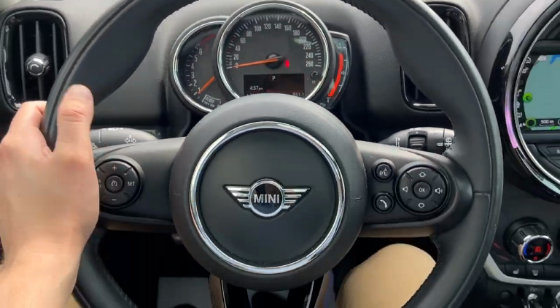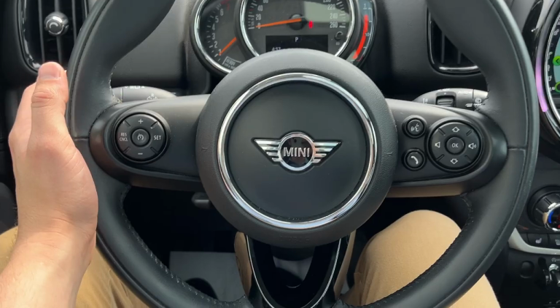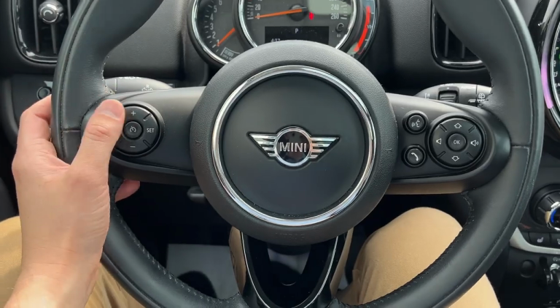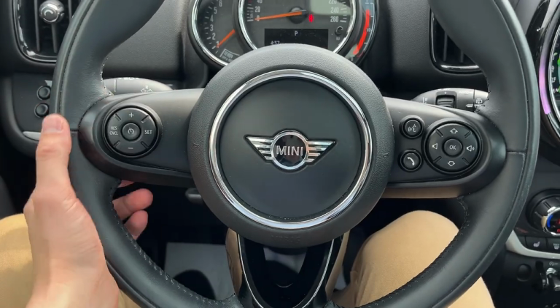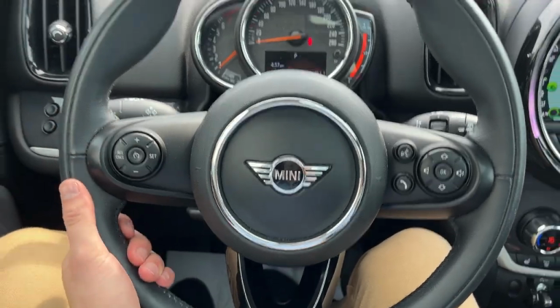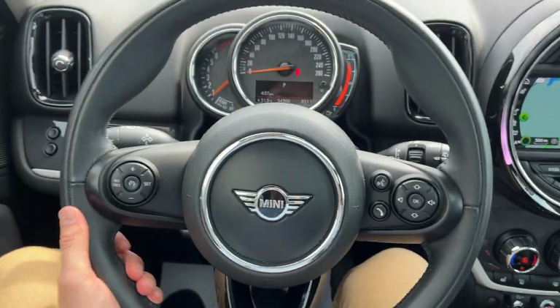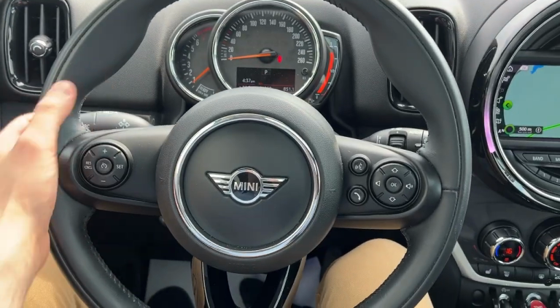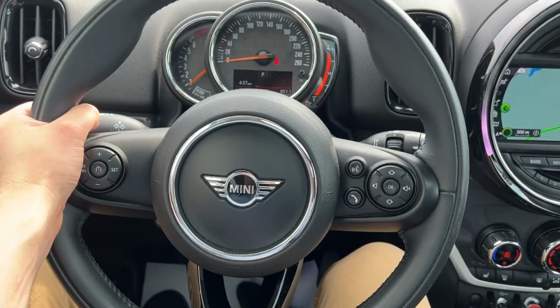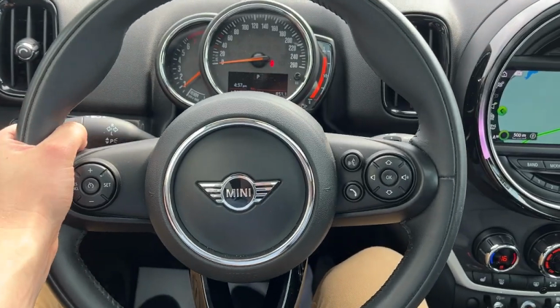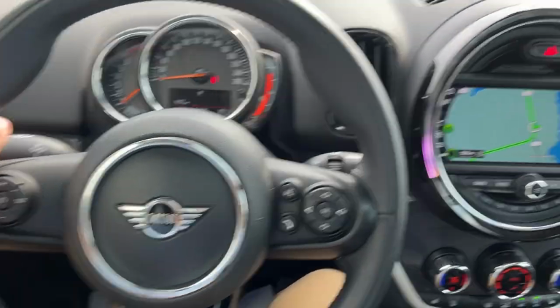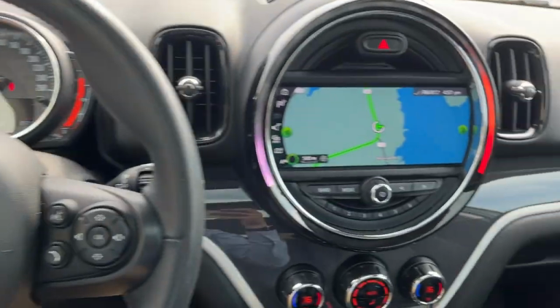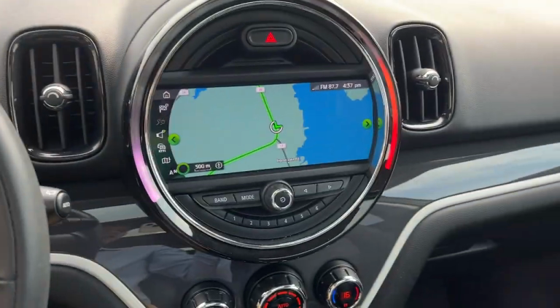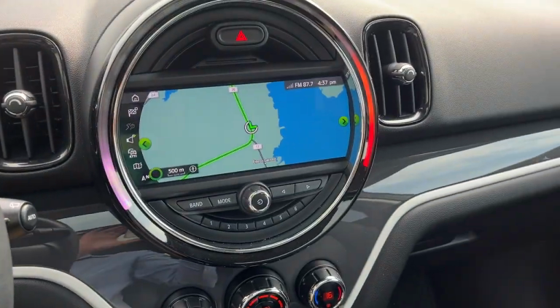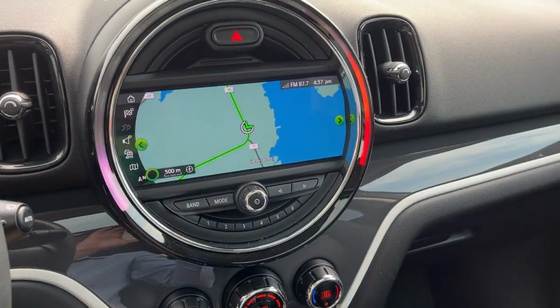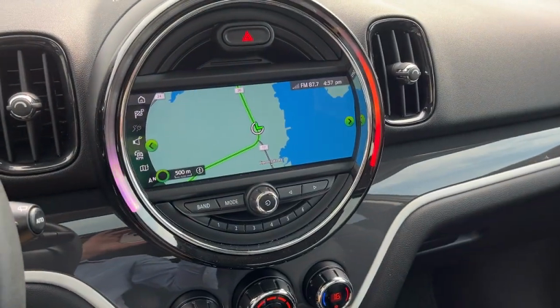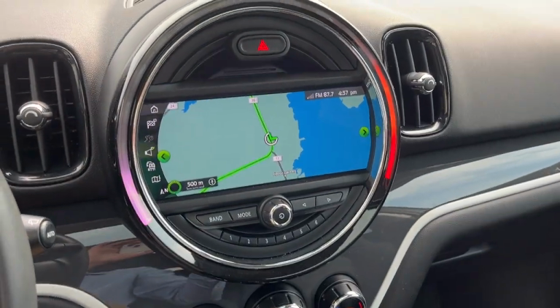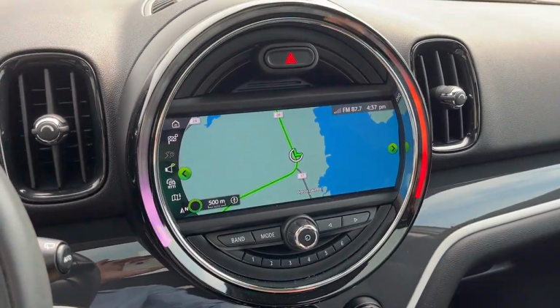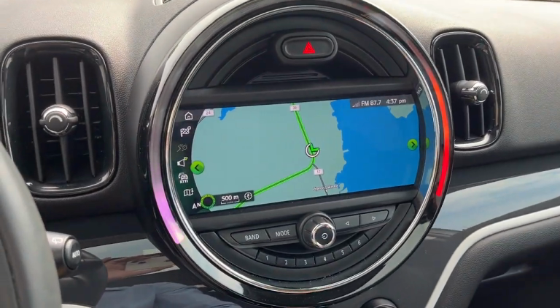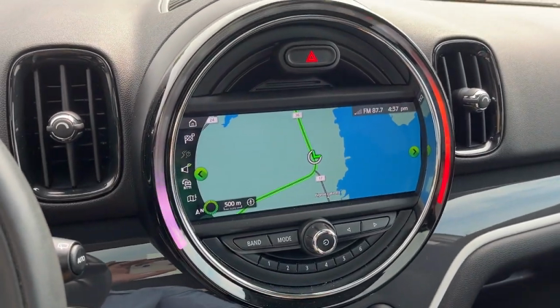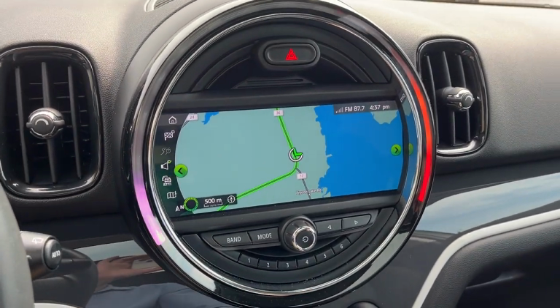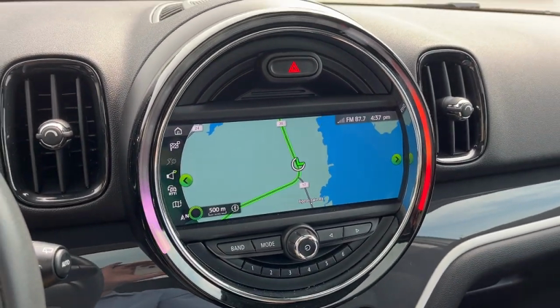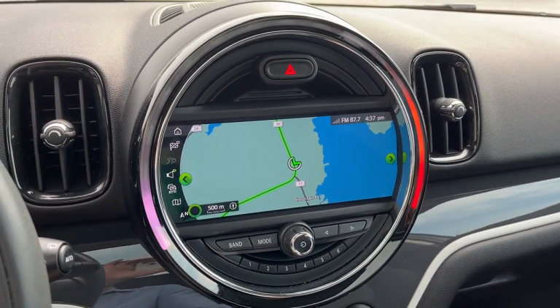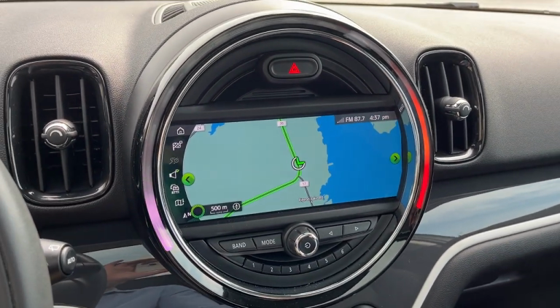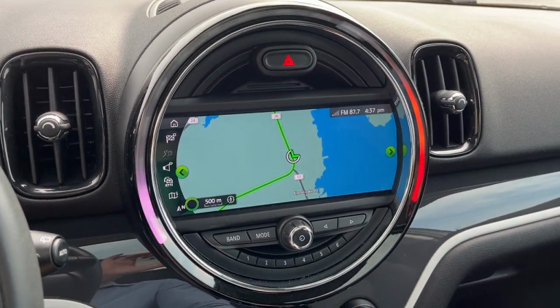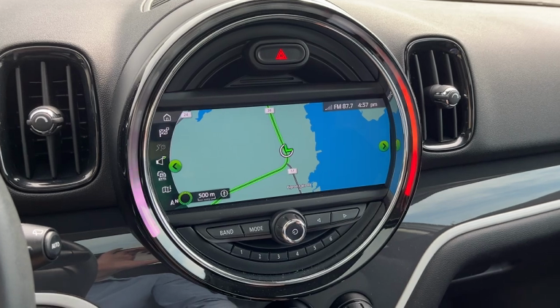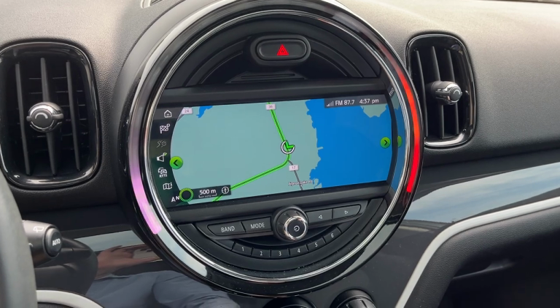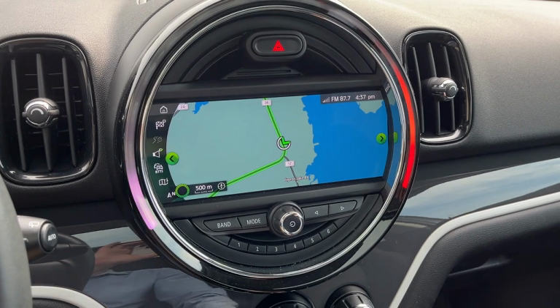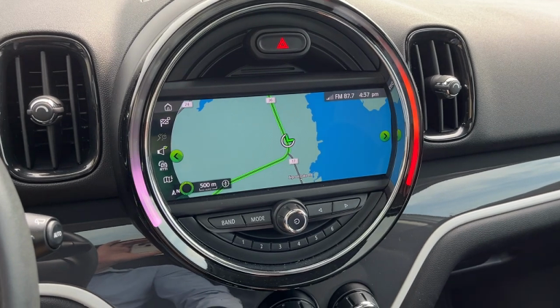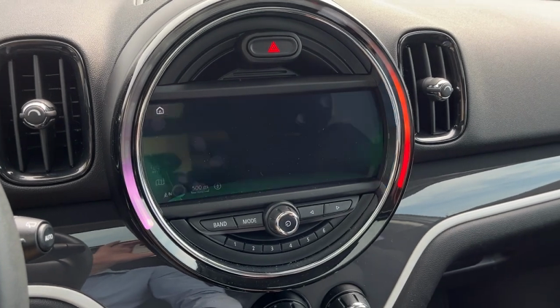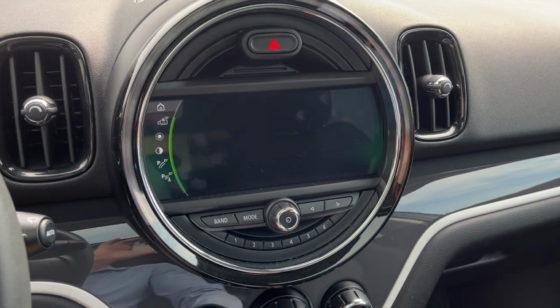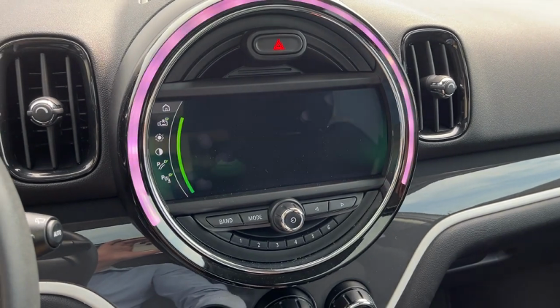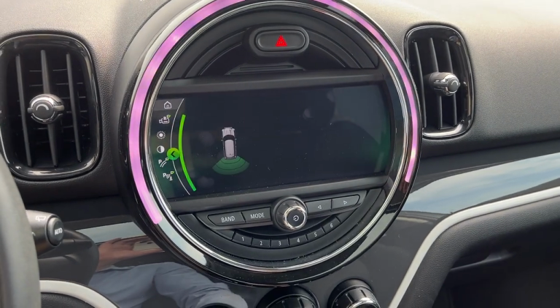Stepping into the vehicle, you have your speedometer right behind the steering wheel, cruise control, a really comfortable steering wheel, and a navigation system. You also have your reverse camera — I'll show you here — there you go.